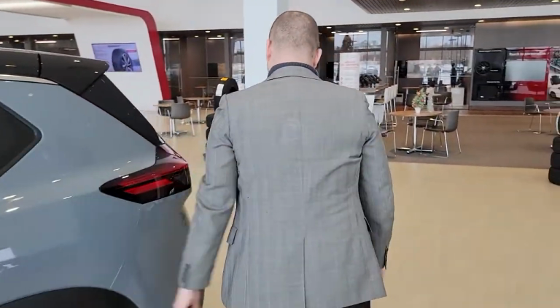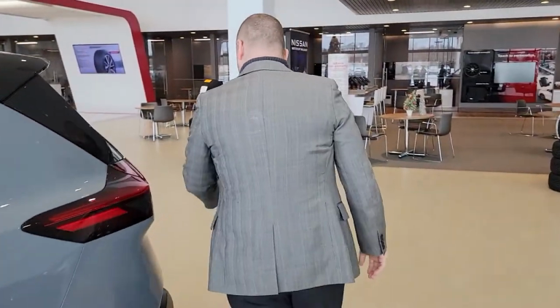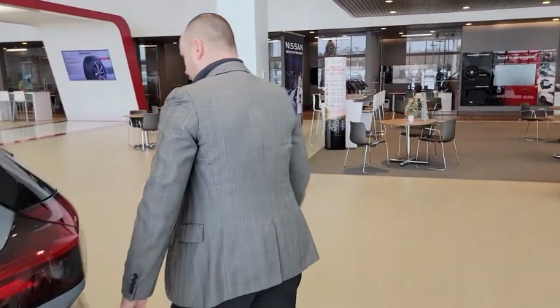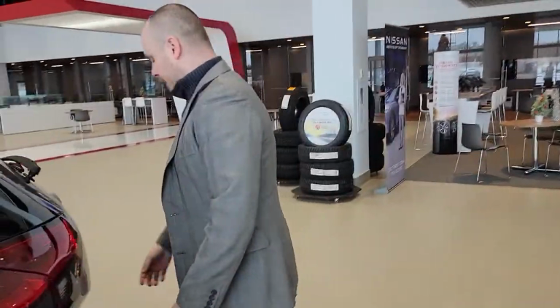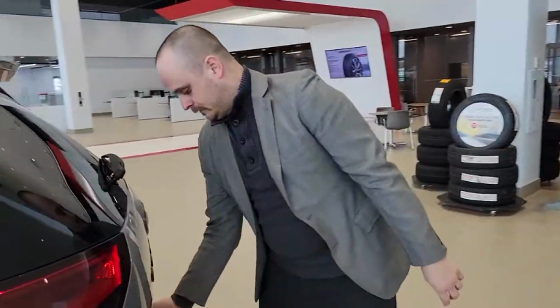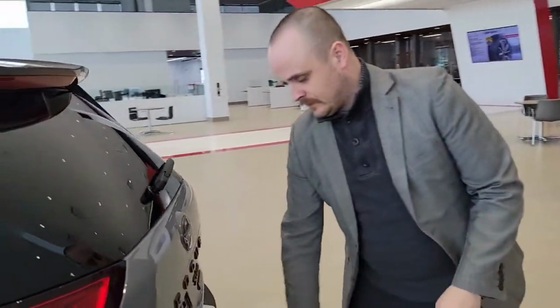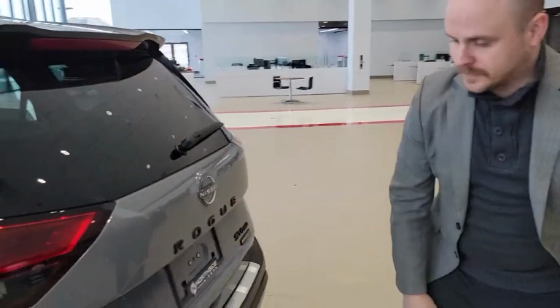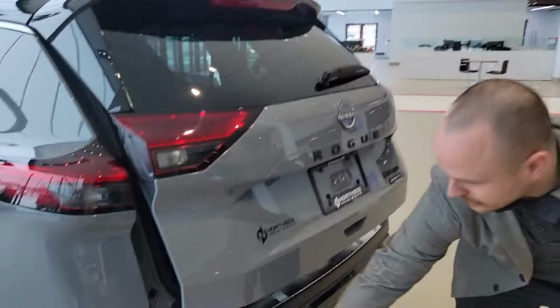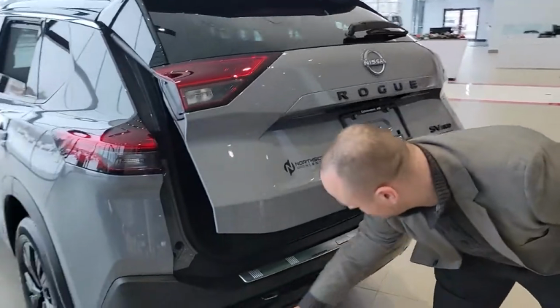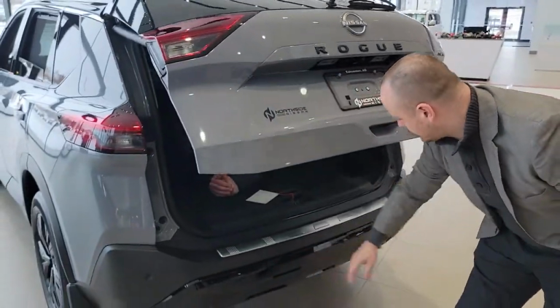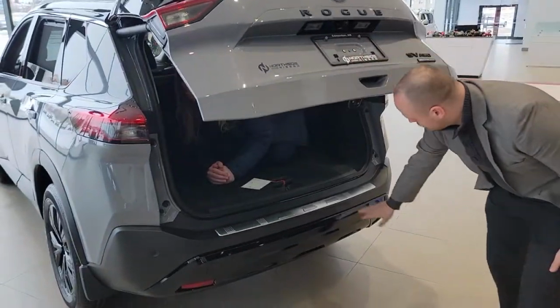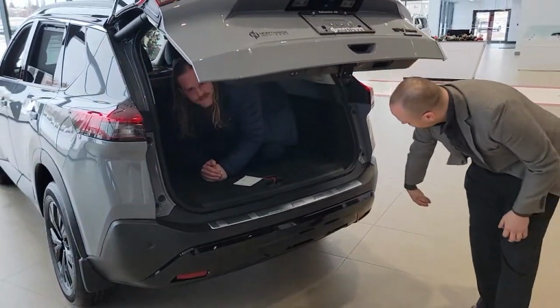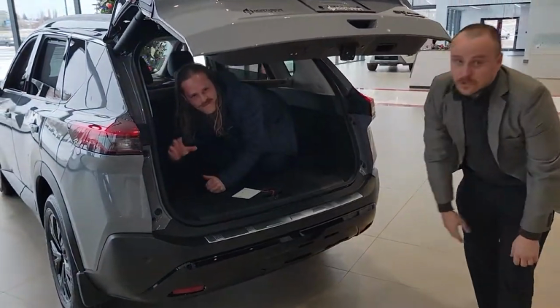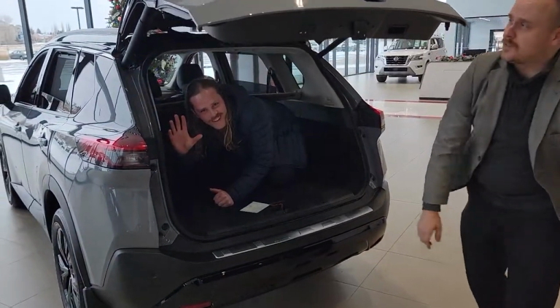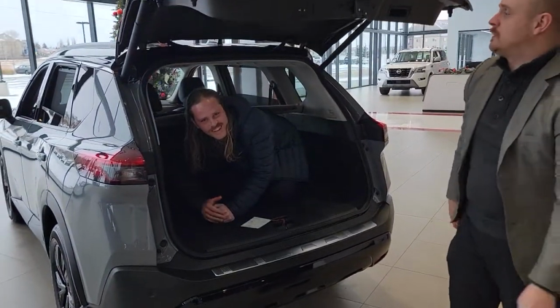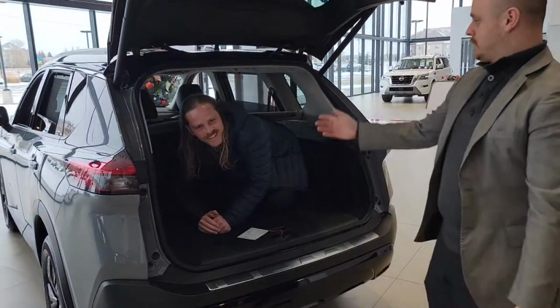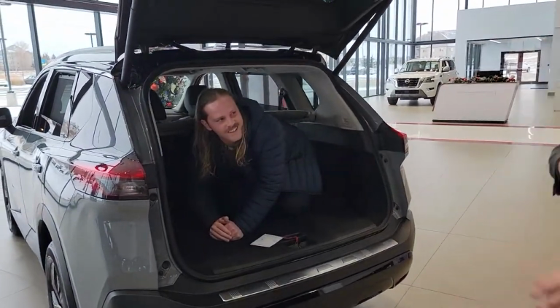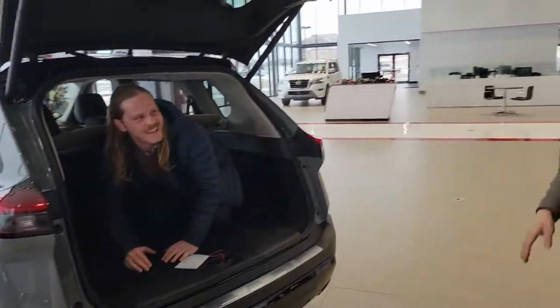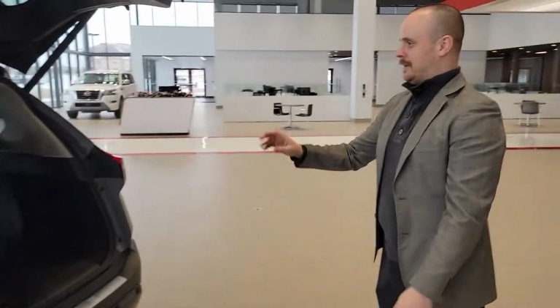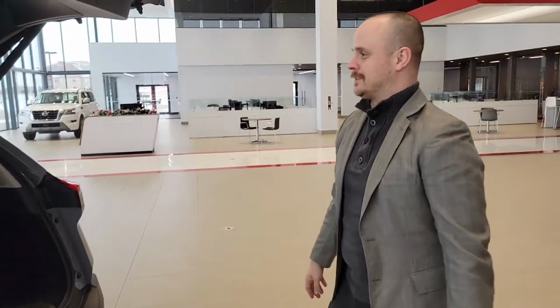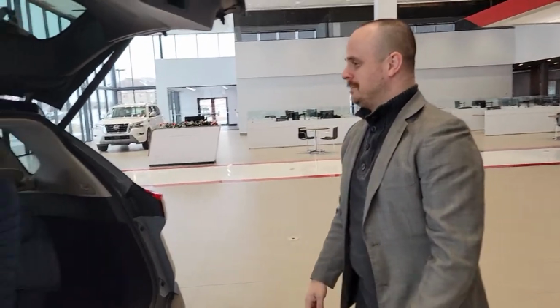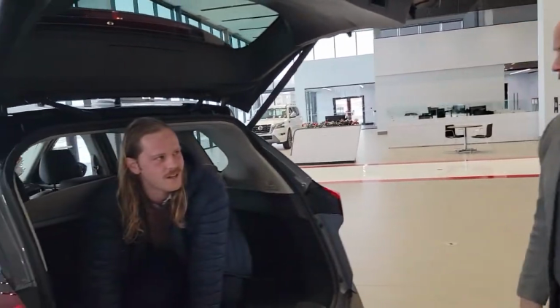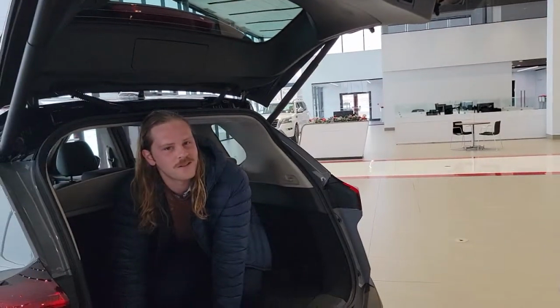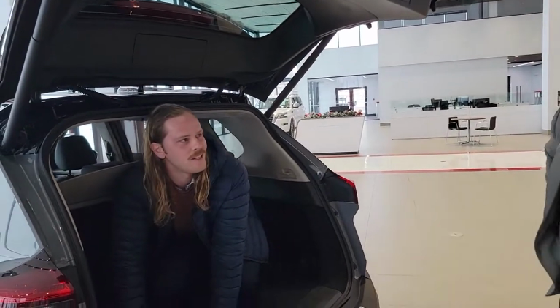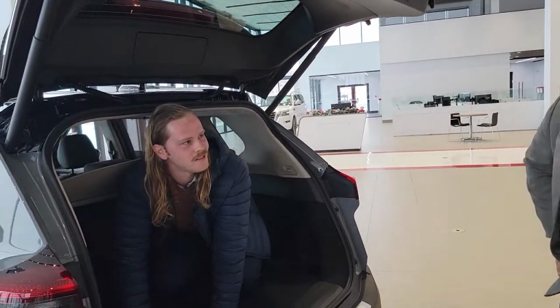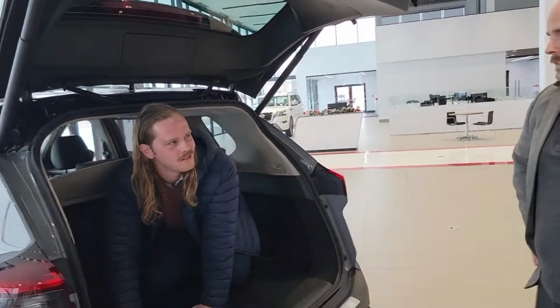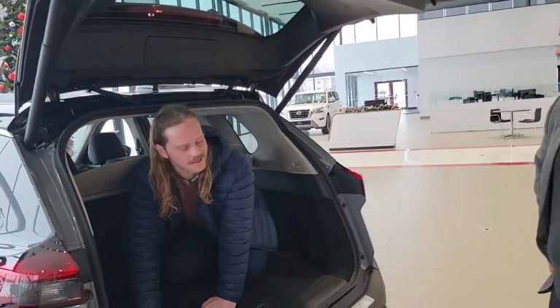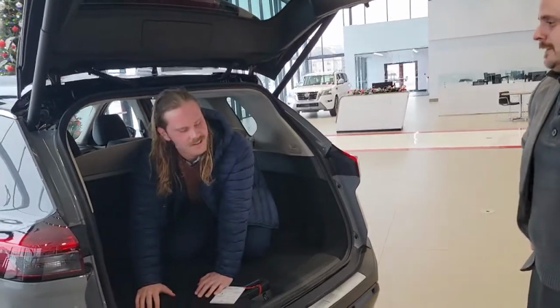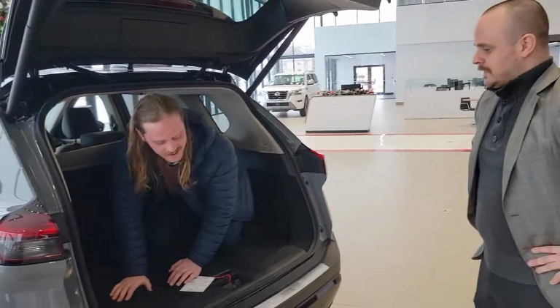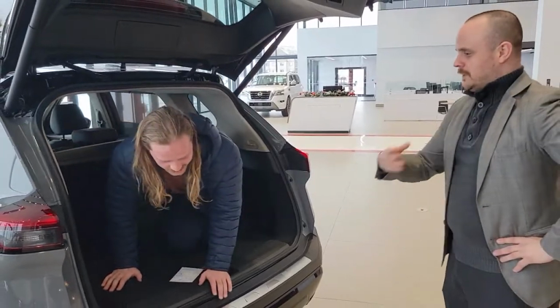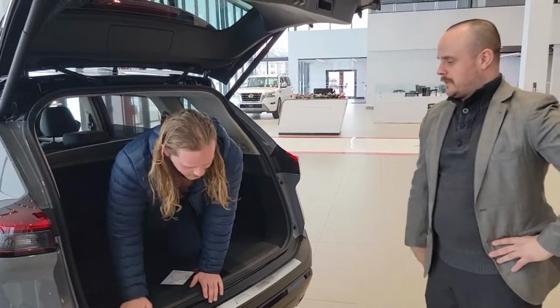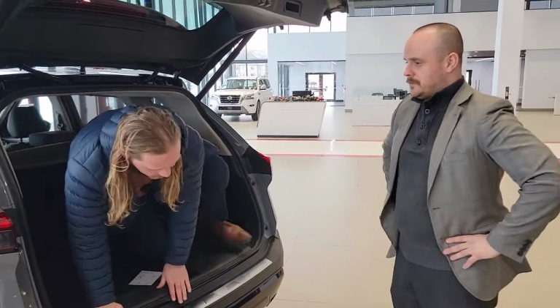Going to the very back — open this up and along all the sides here you have the sonar sensors. Sorry about that — I didn't see you there doing activities back here. Lots of space for activities, right?